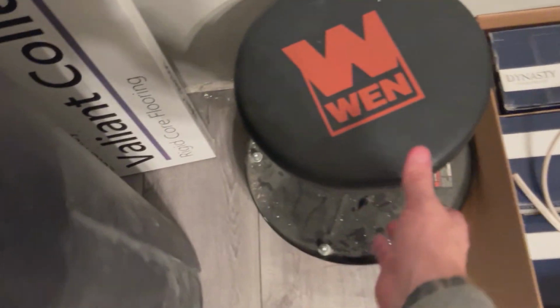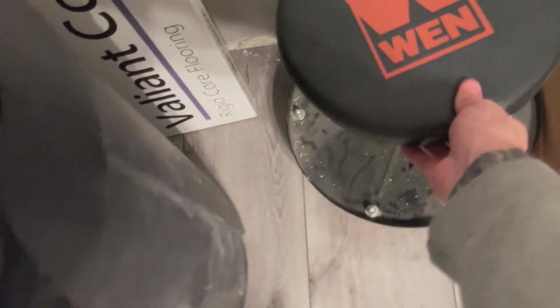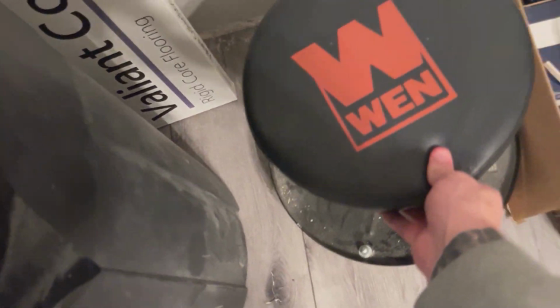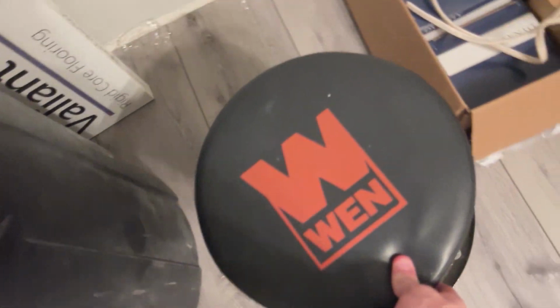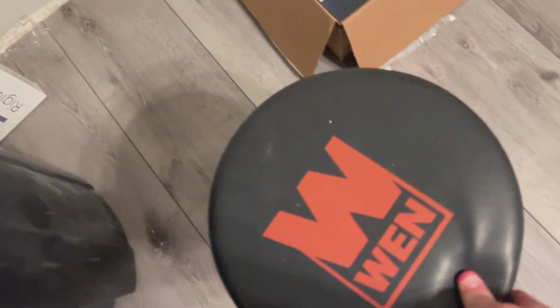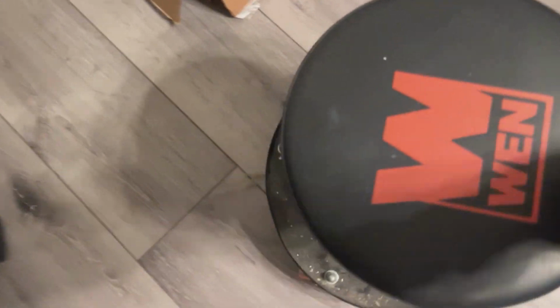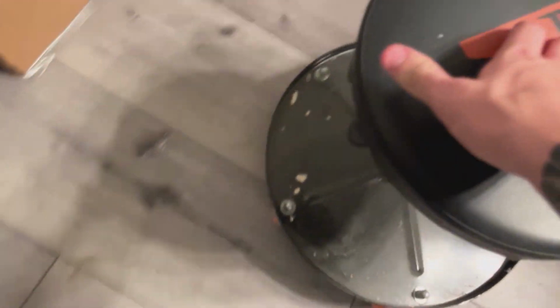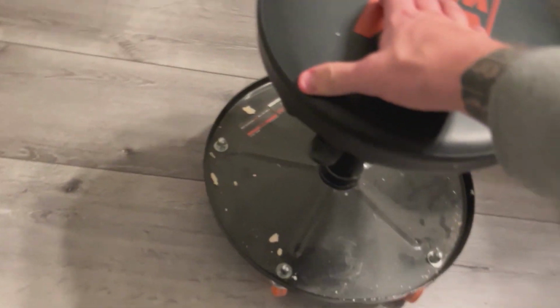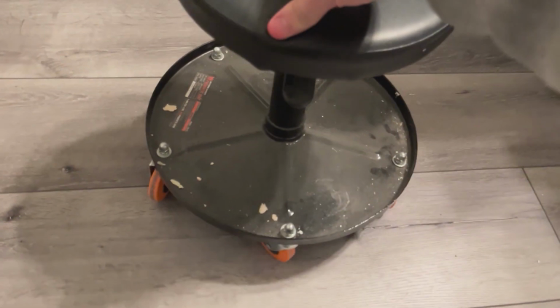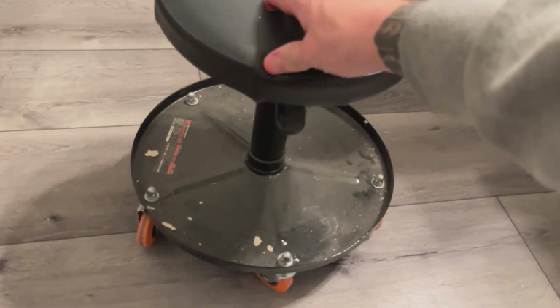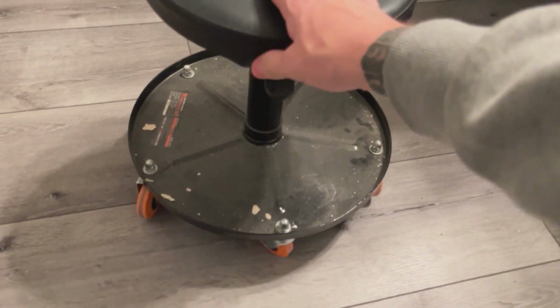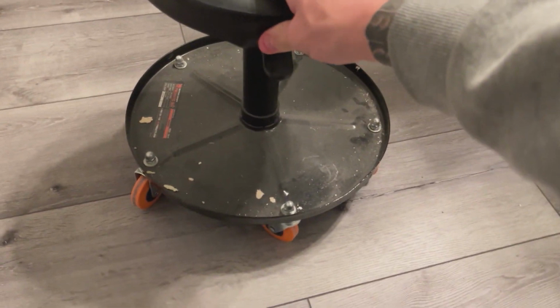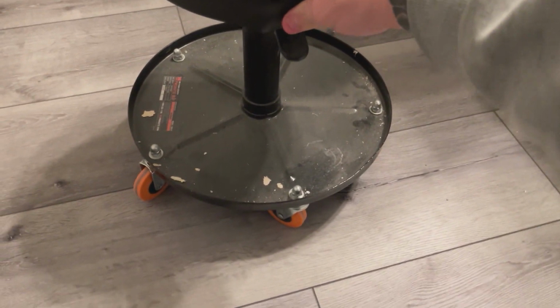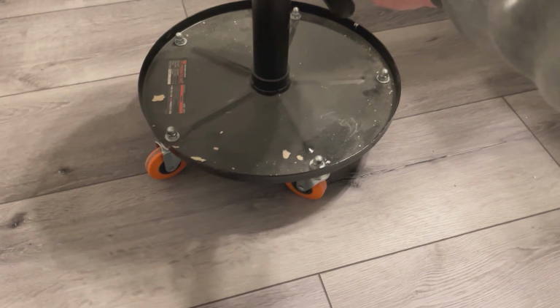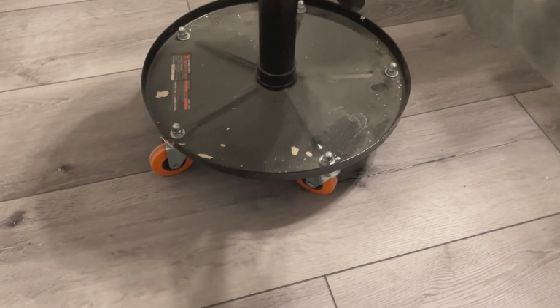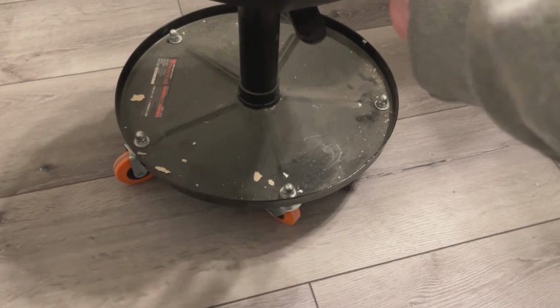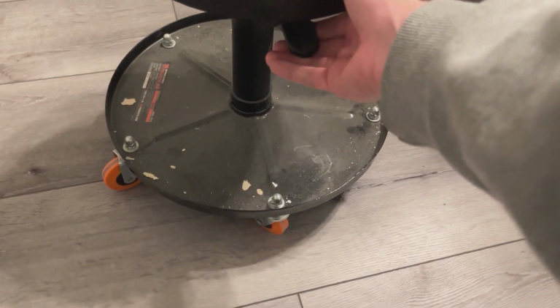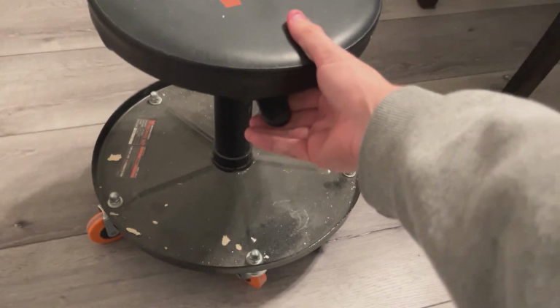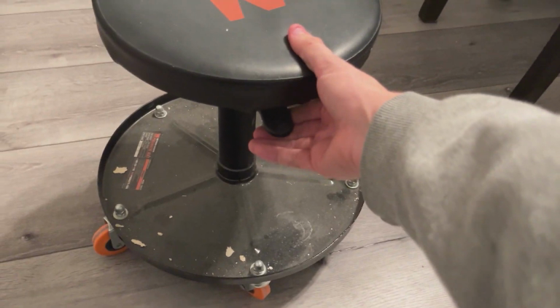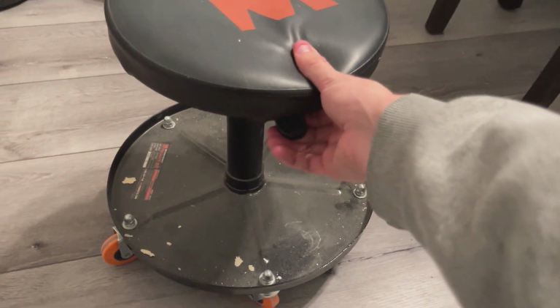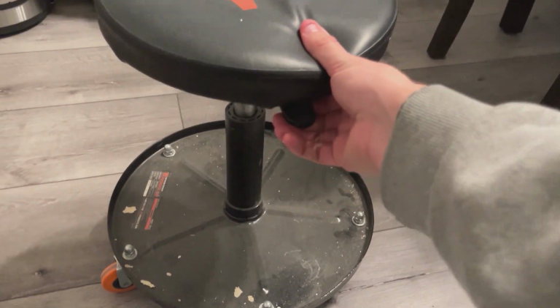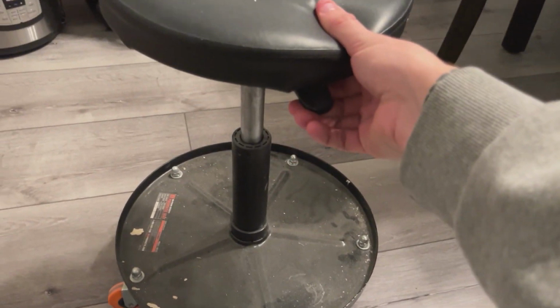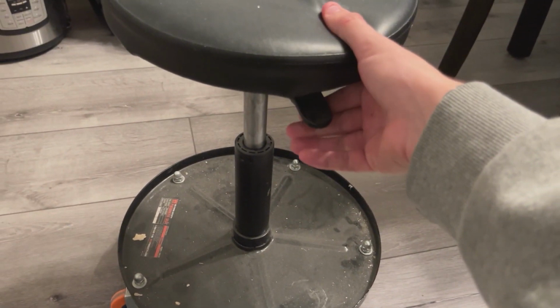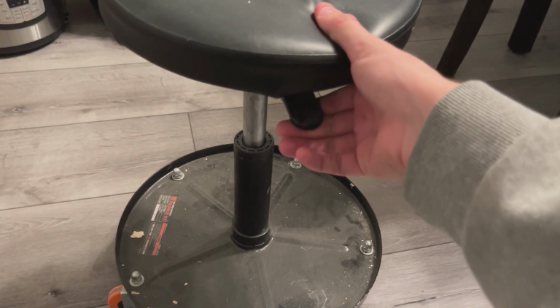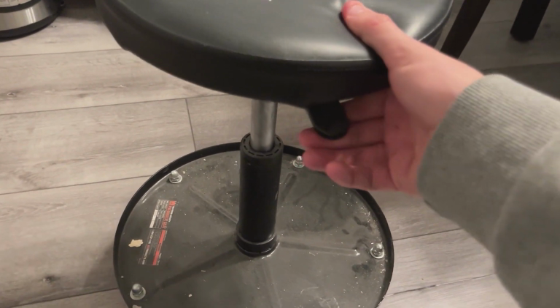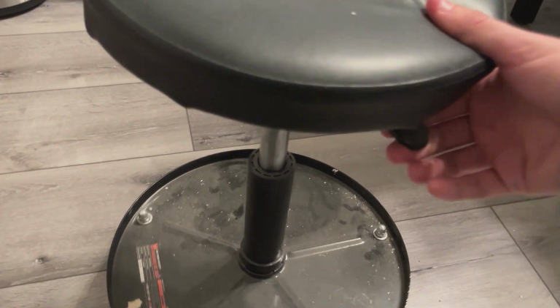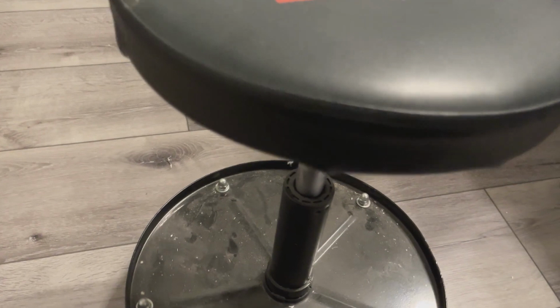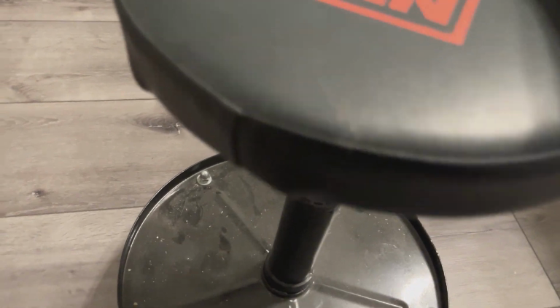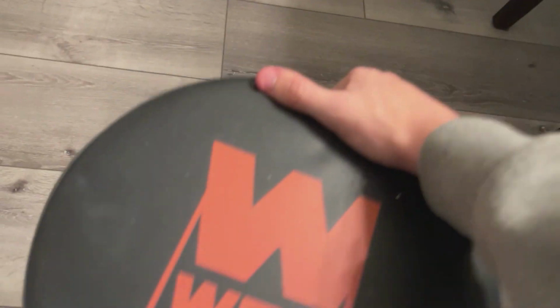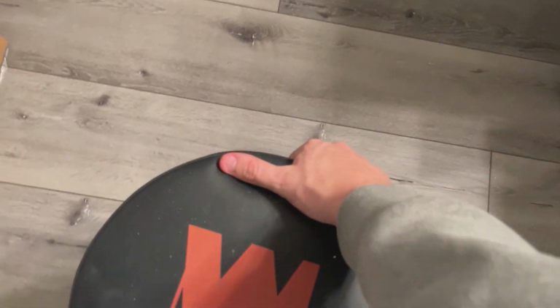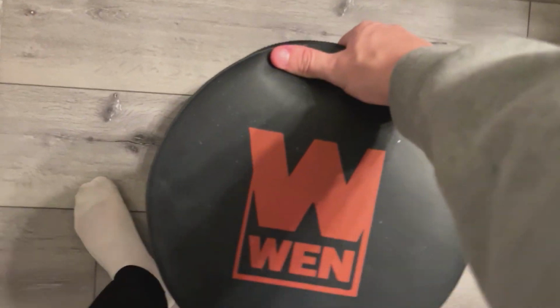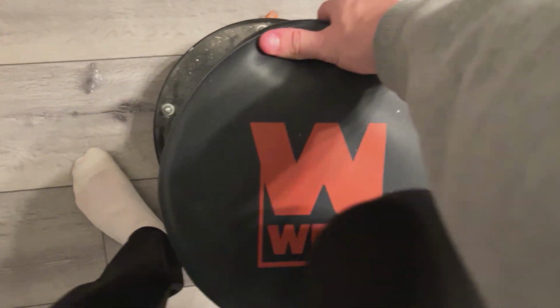Hey everyone, if you're like me and you like to take on projects — whether it be doing stuff at home, working on a car, or just anything you would need a rolling stool for — I would highly recommend this rolling stool.